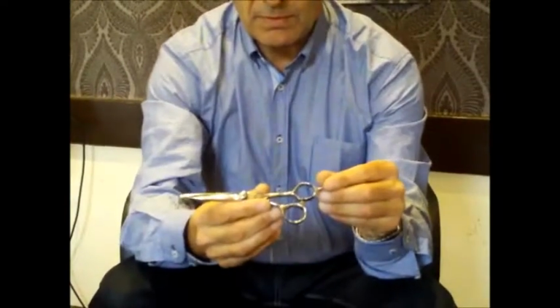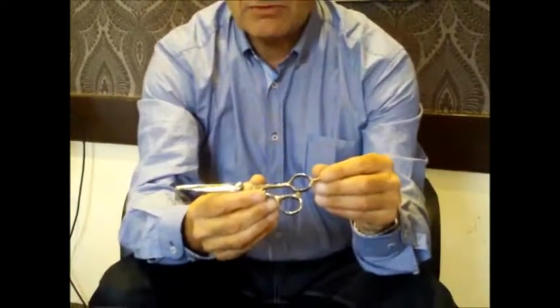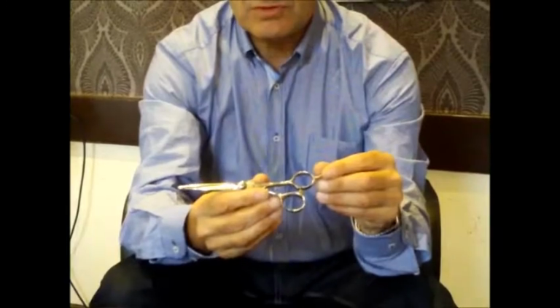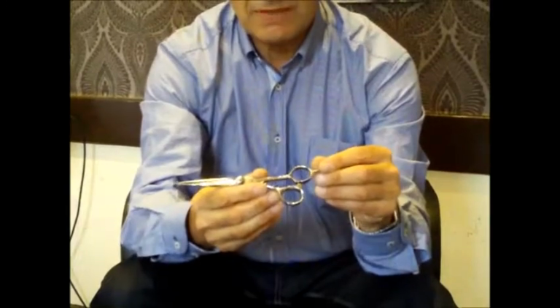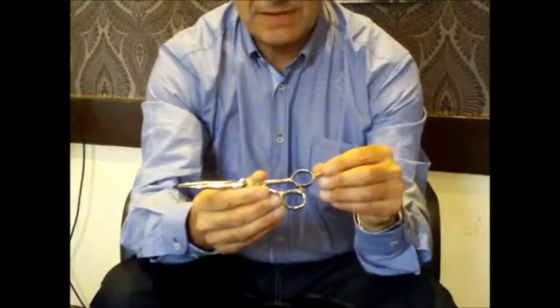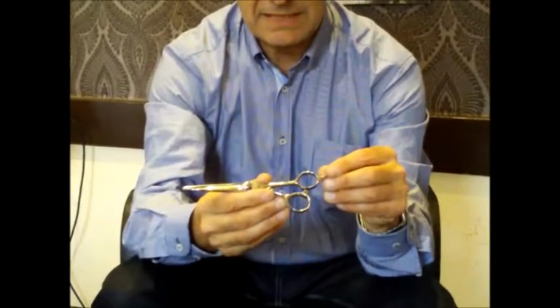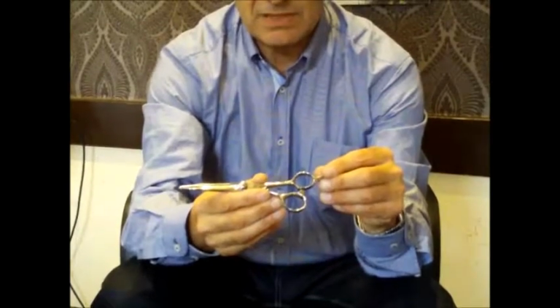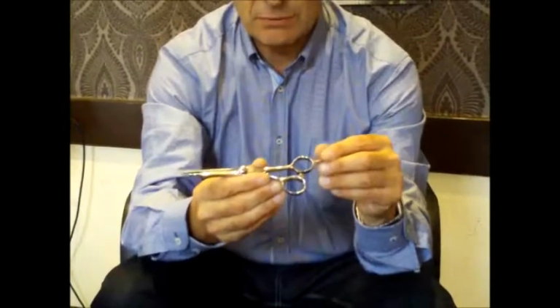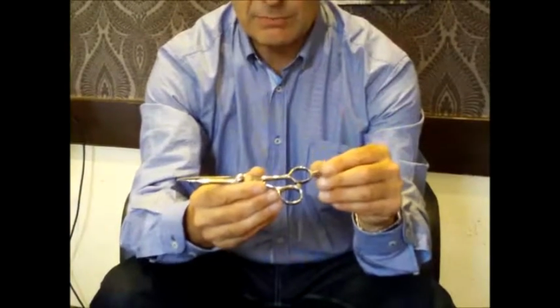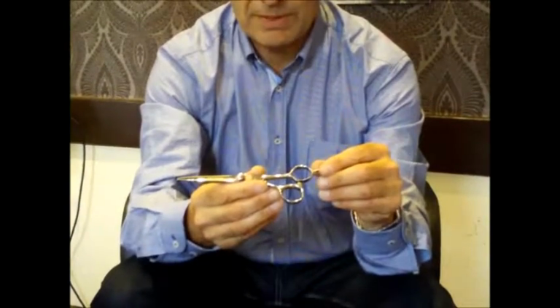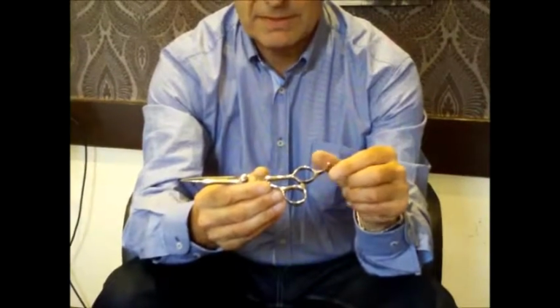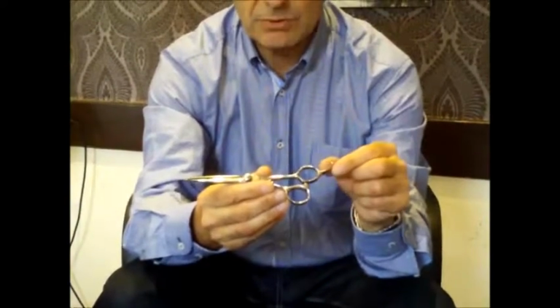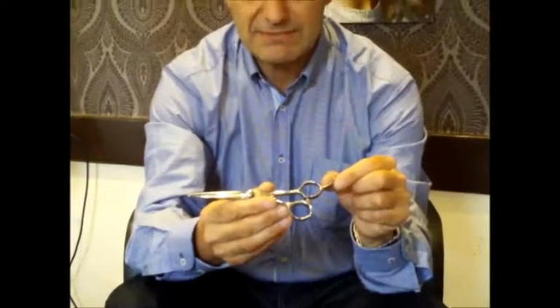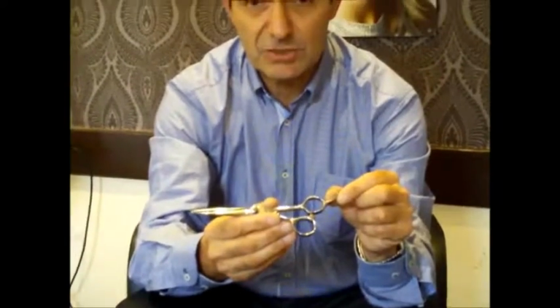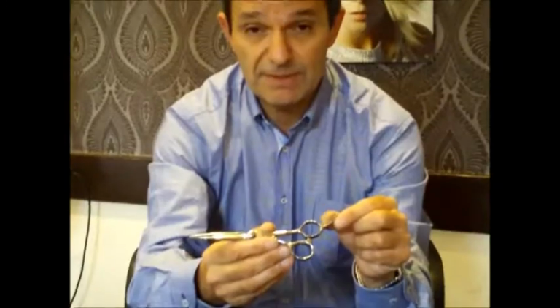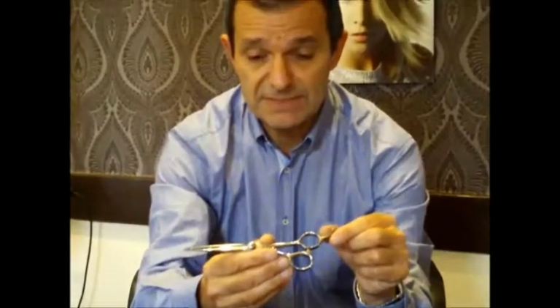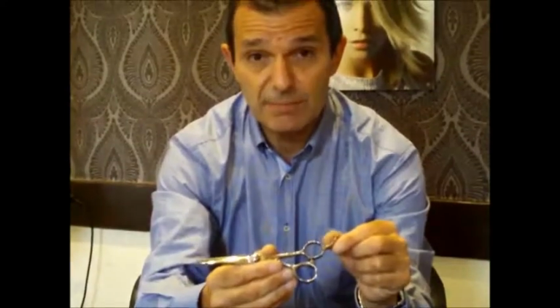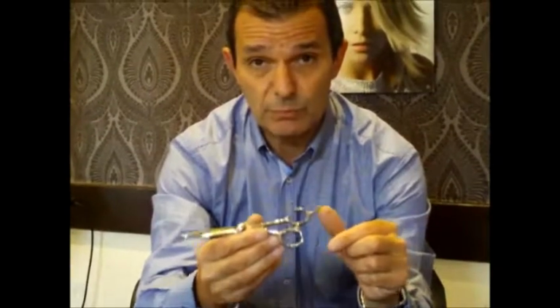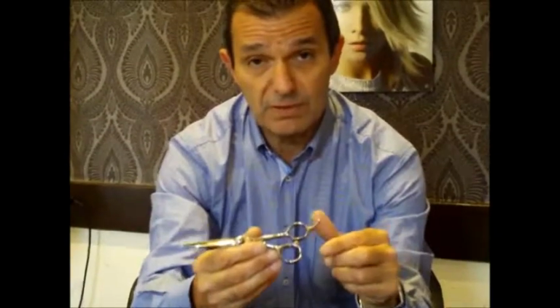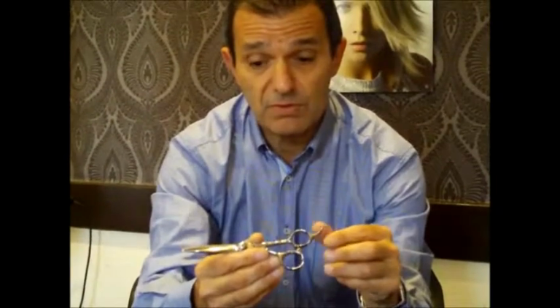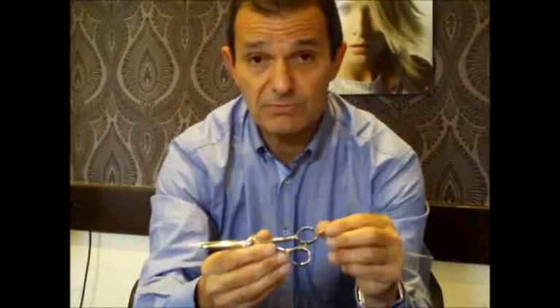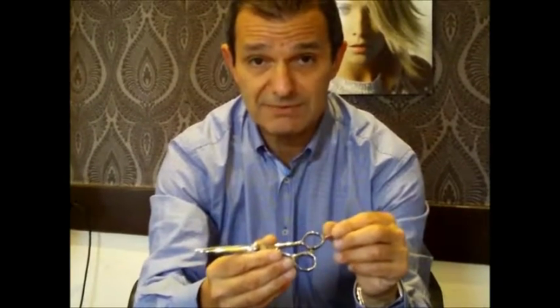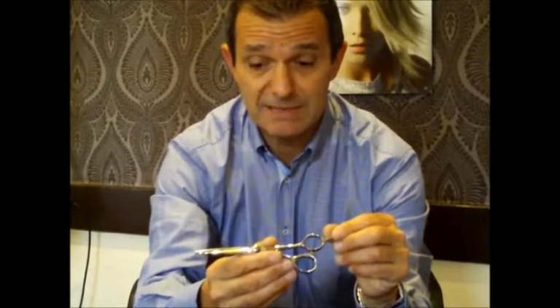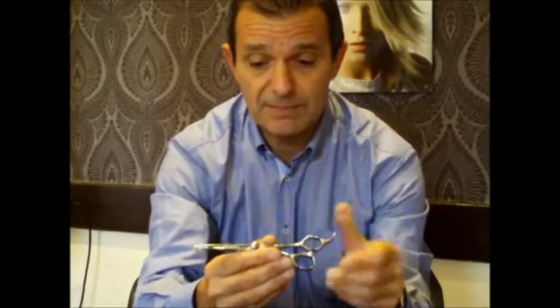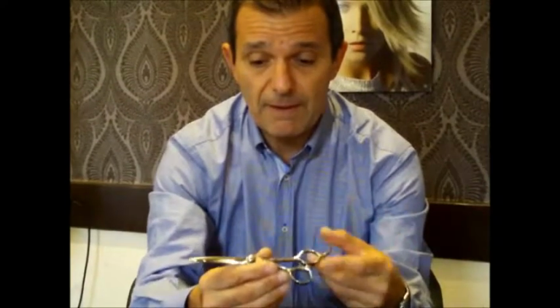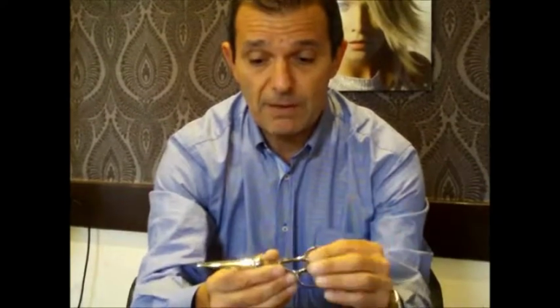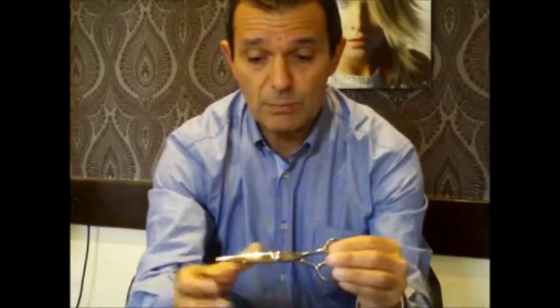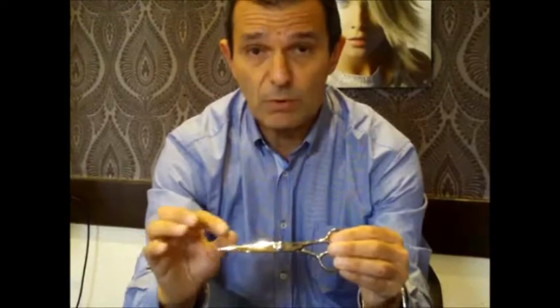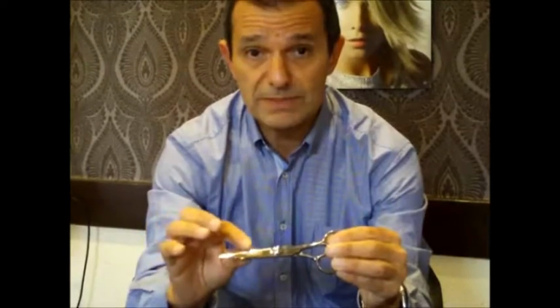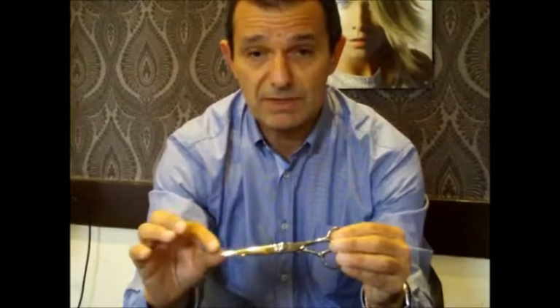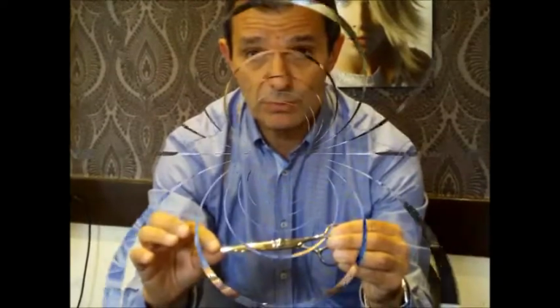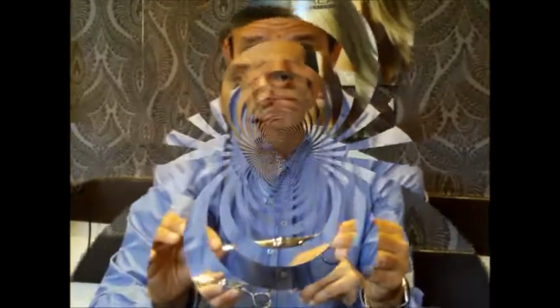The edges should last five to ten years if they're looked after properly. If you do need servicing and sharpening, just send them in and we'll return them within three or four days, which means you'll always have a top quality edge.